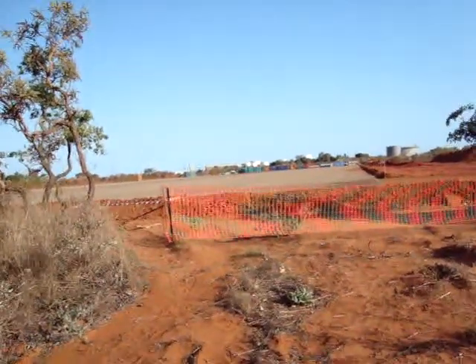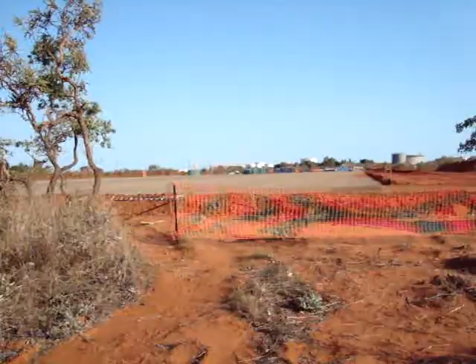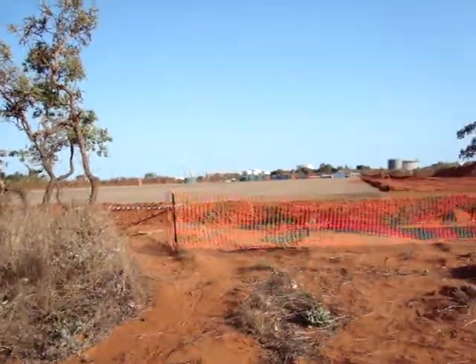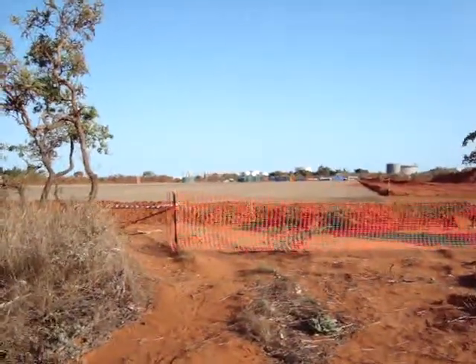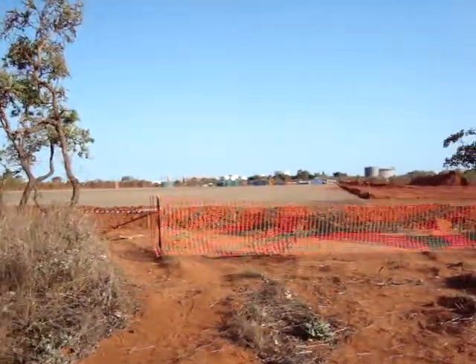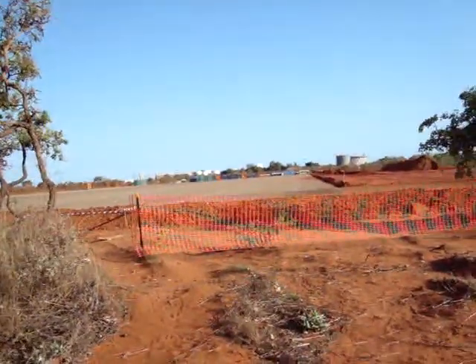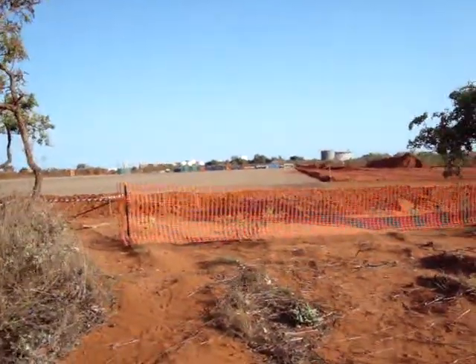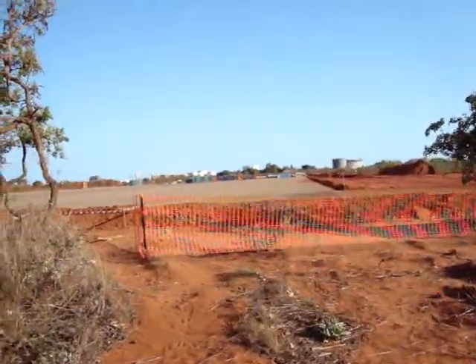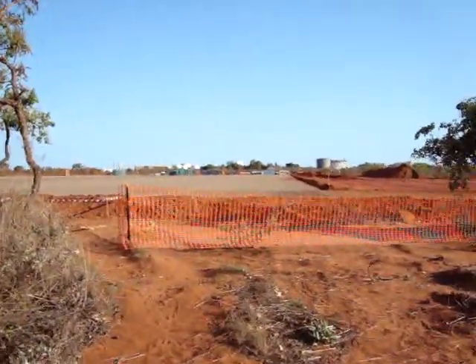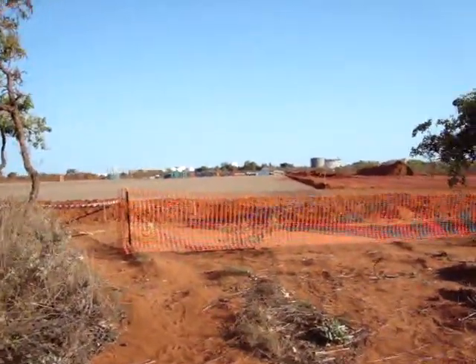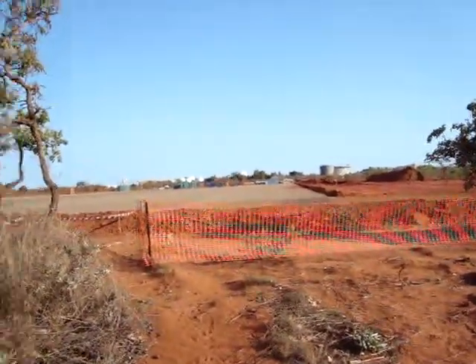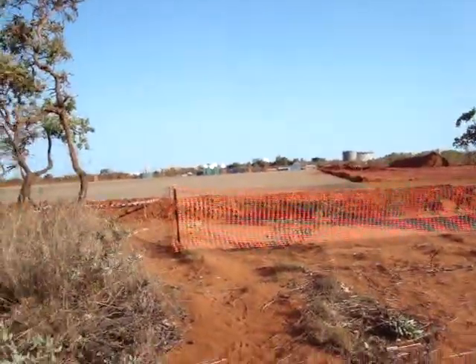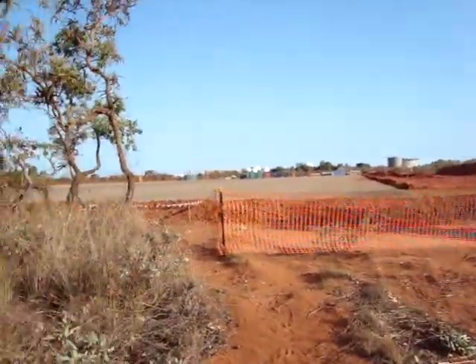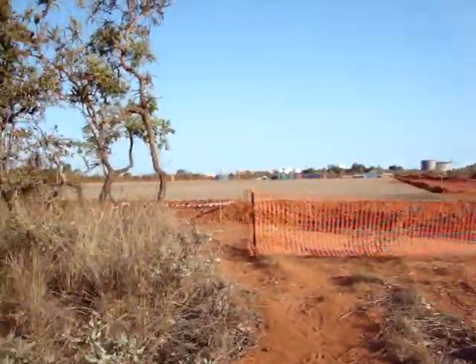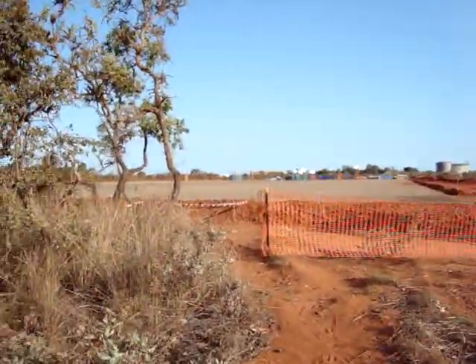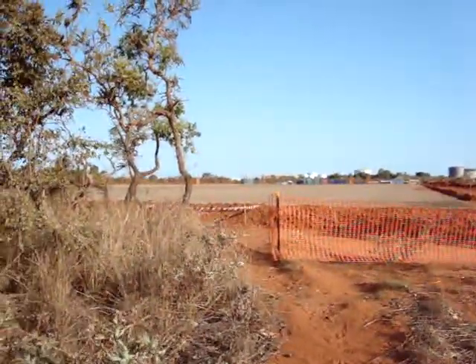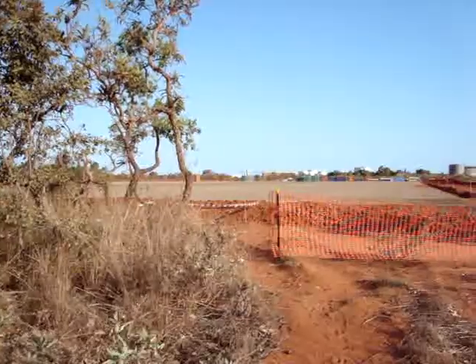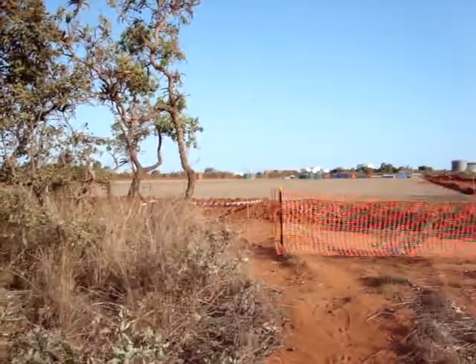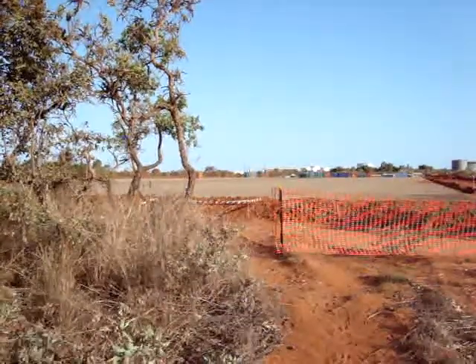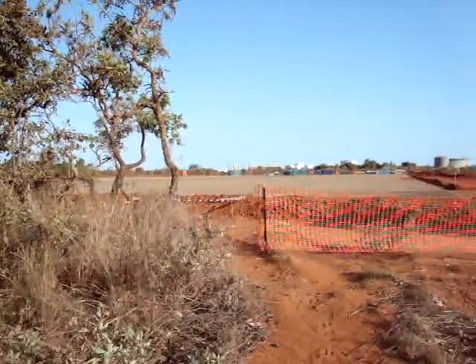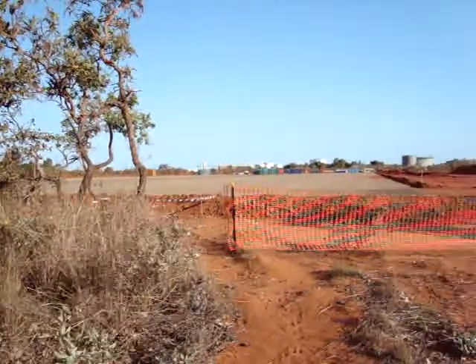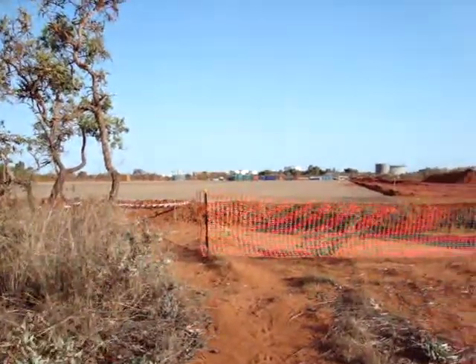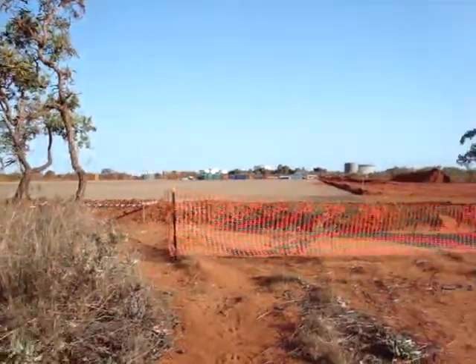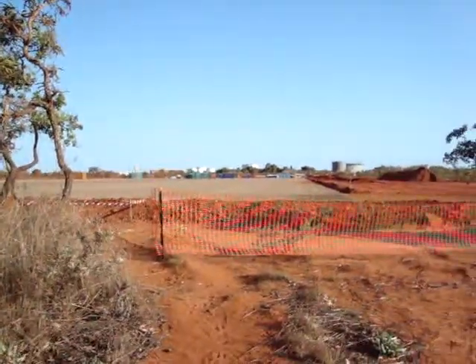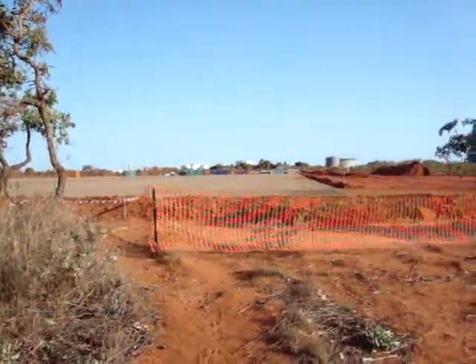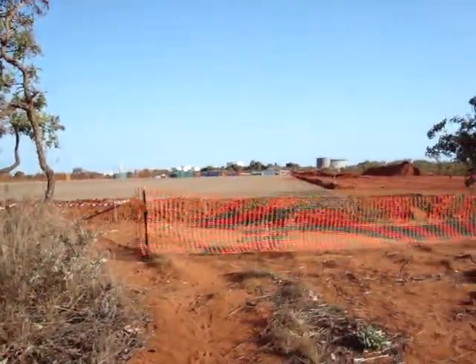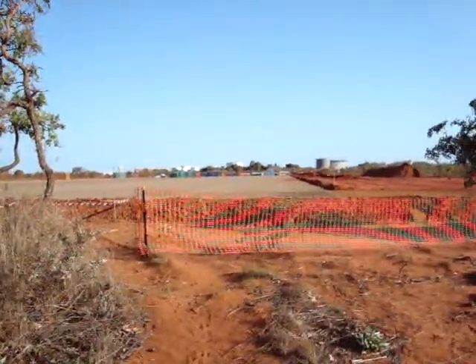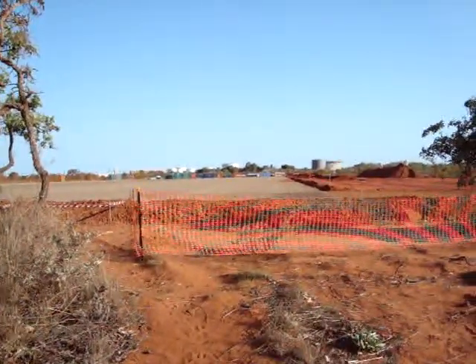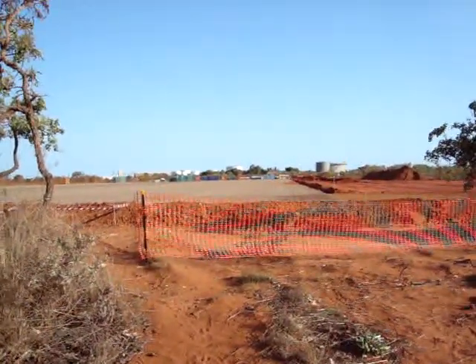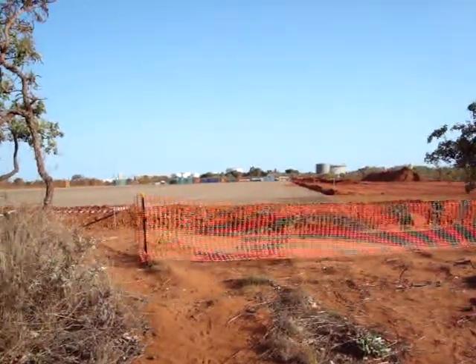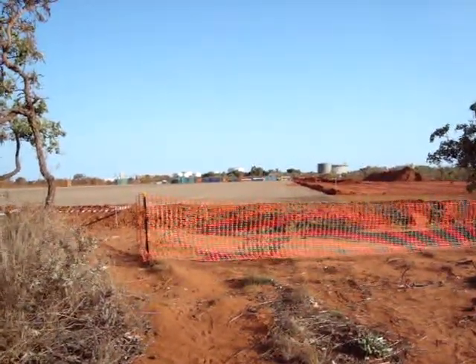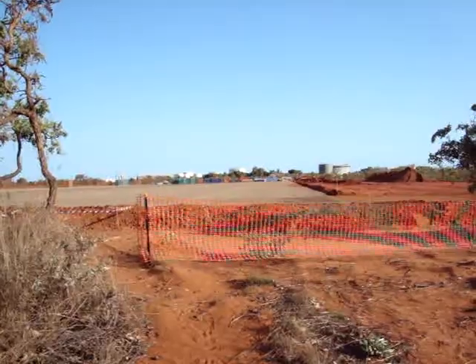As you can see, huge areas of bush have been cleared, and this is just the exploration stage.